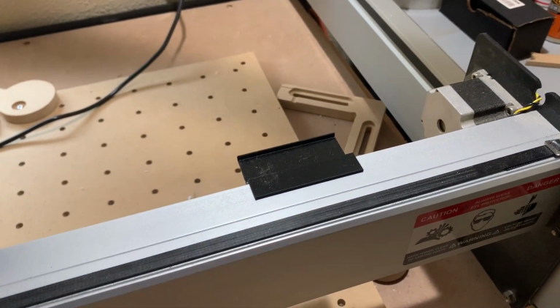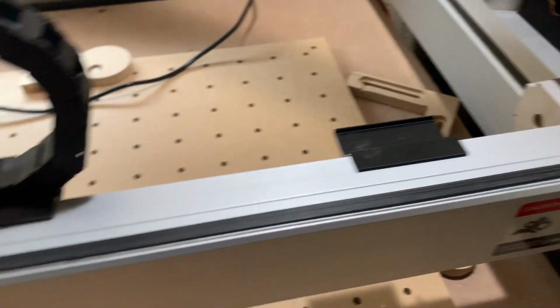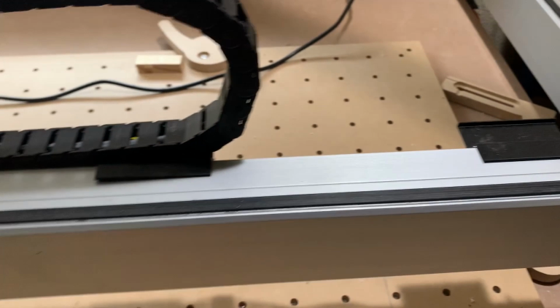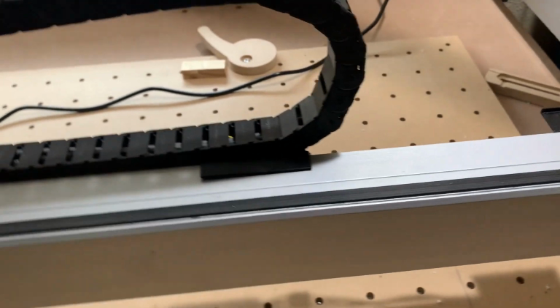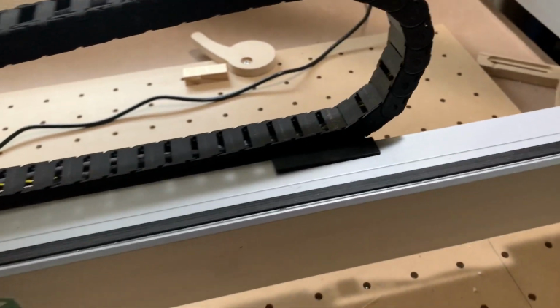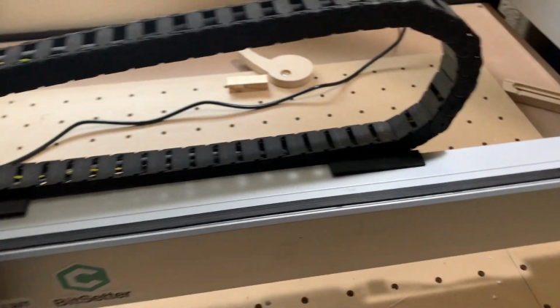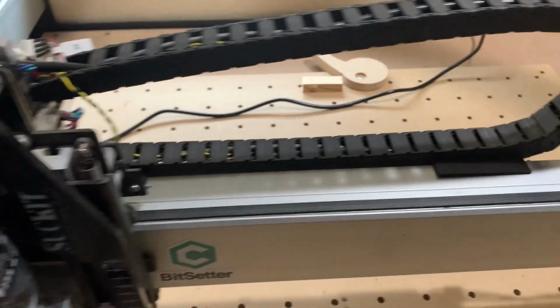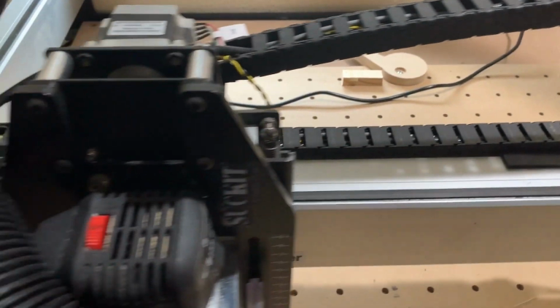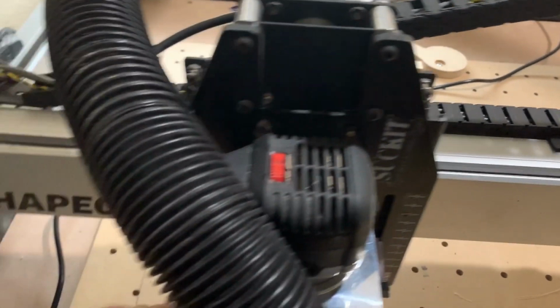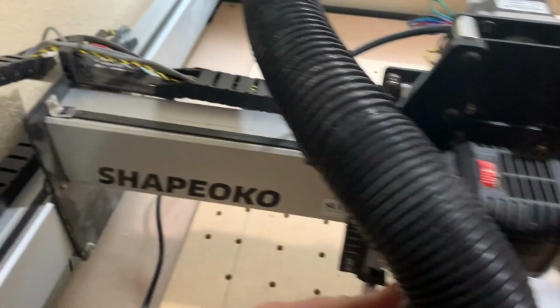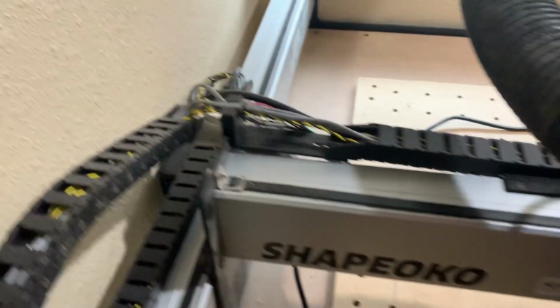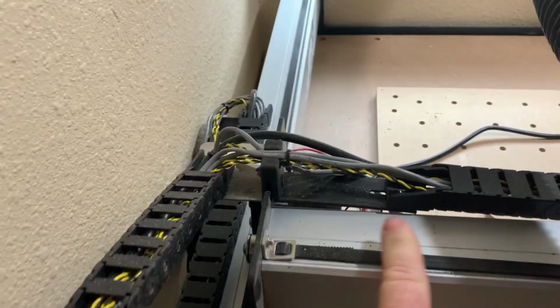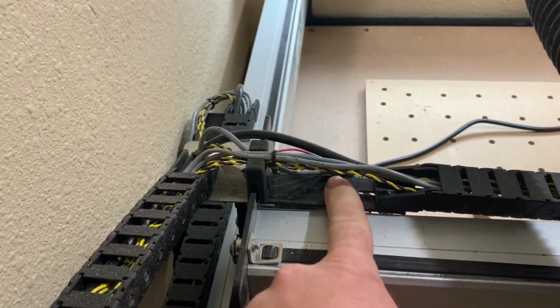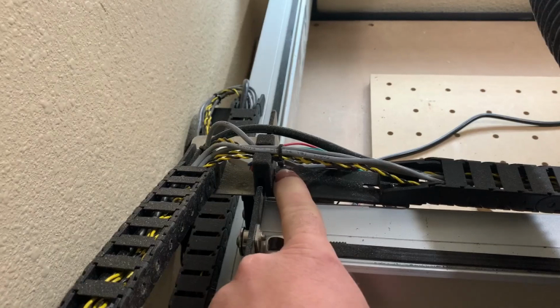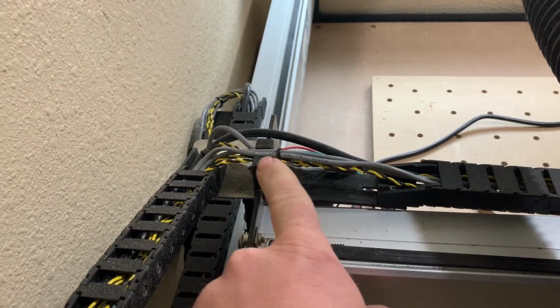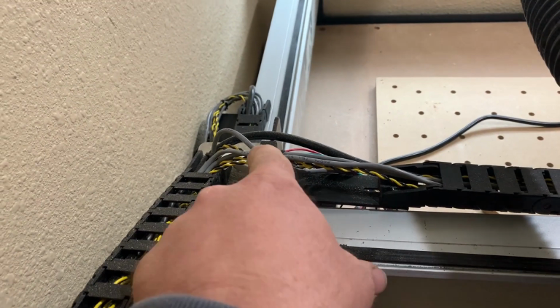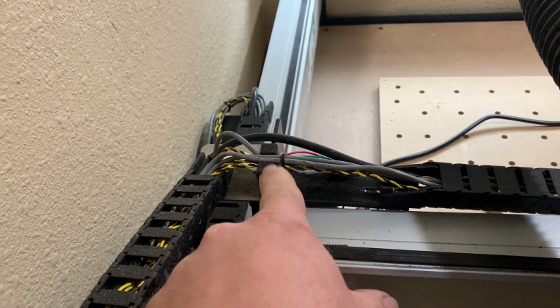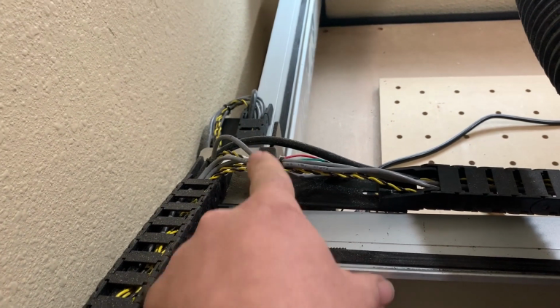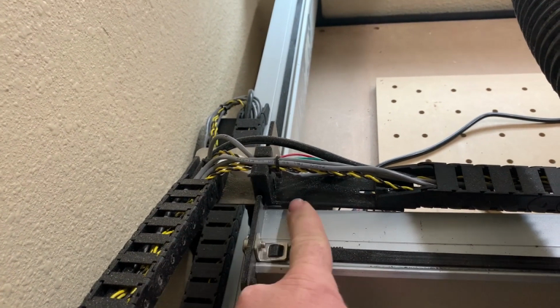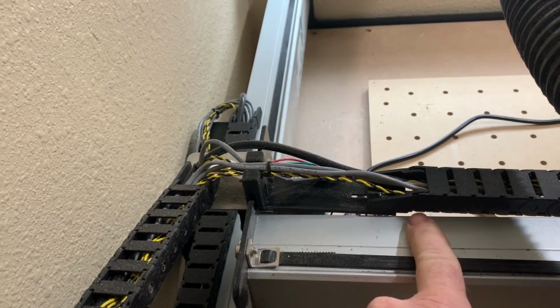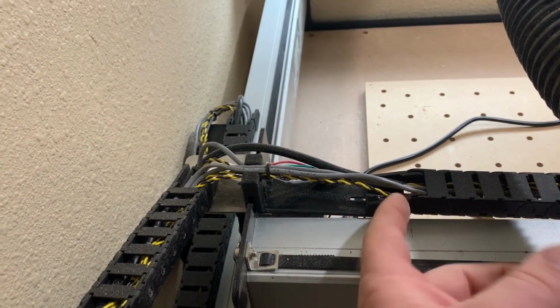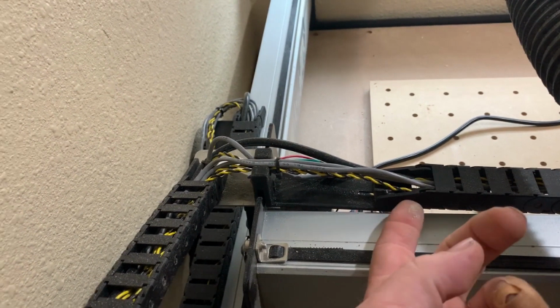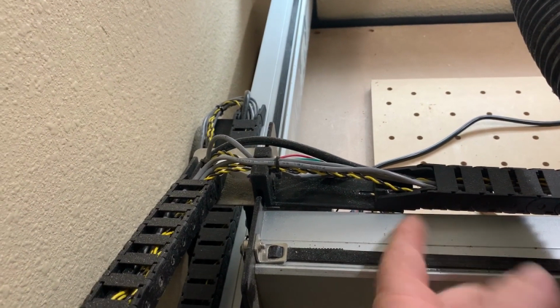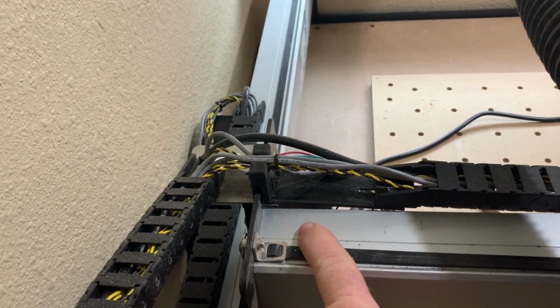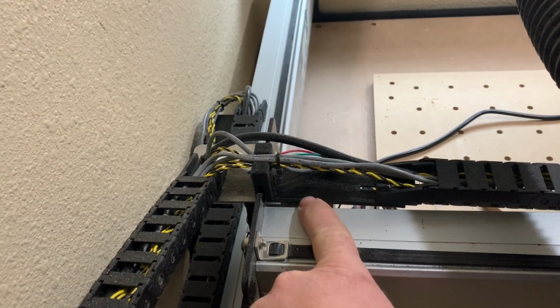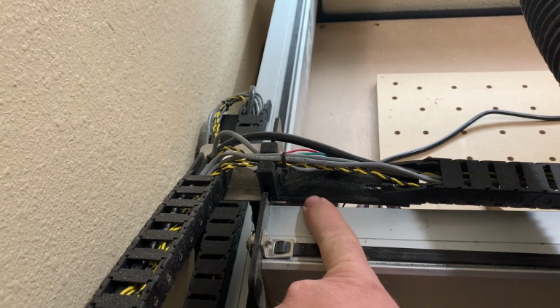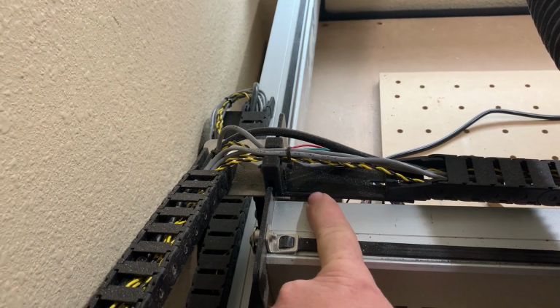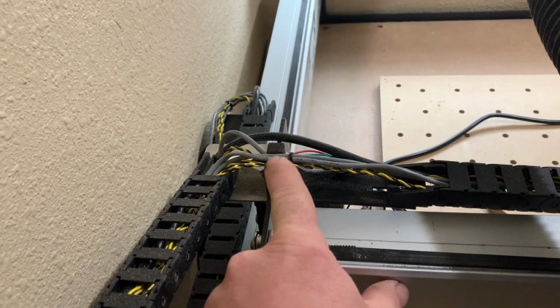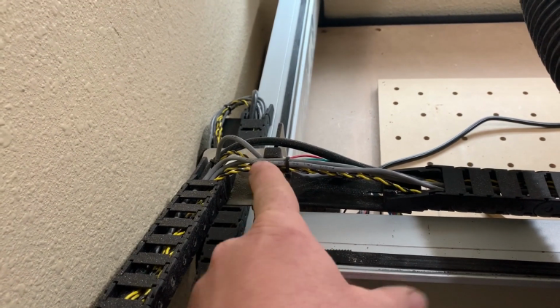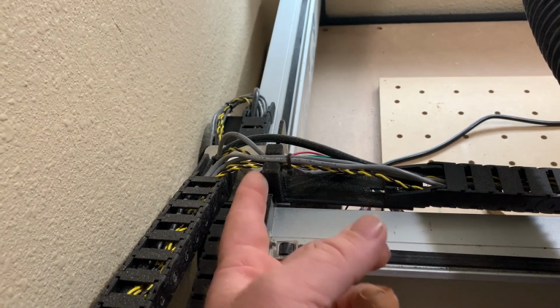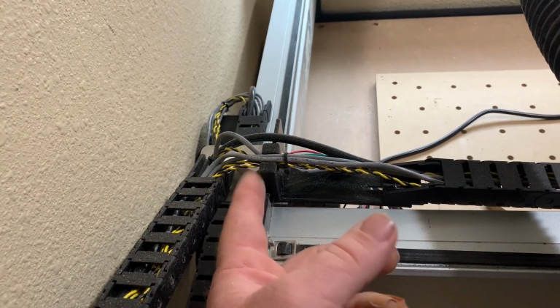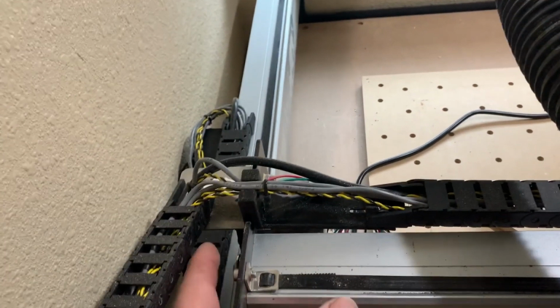Another thing we used is this piece here that attaches to your X gantry. It attaches to the drag chain so that it can sit back off of it, and it just slides over top of your existing bracket.